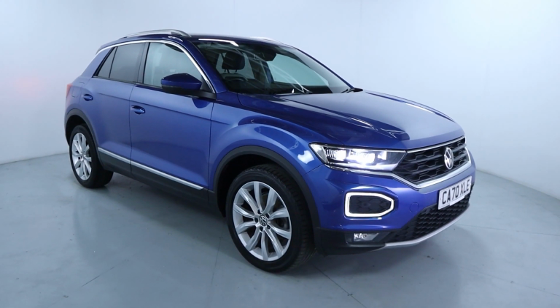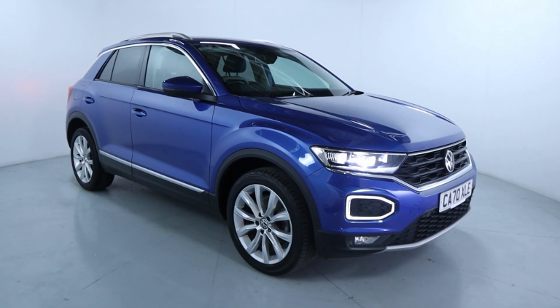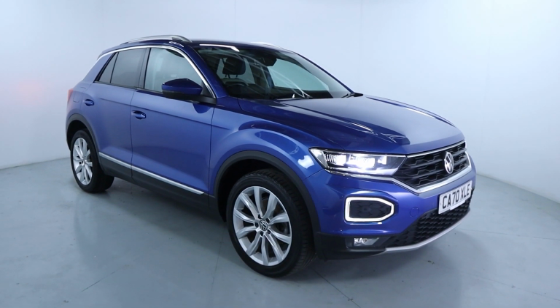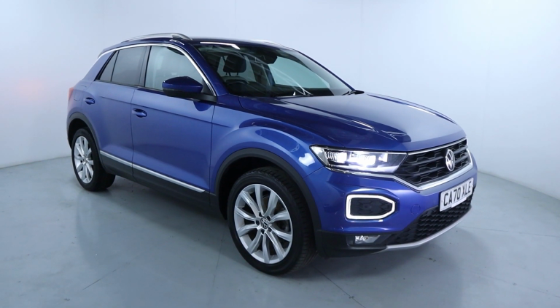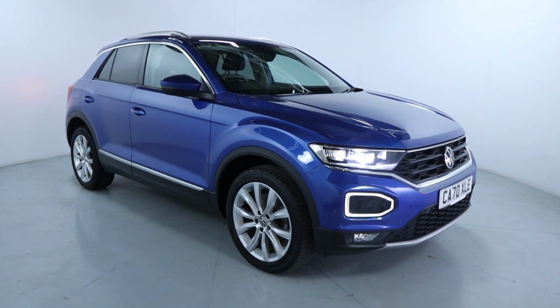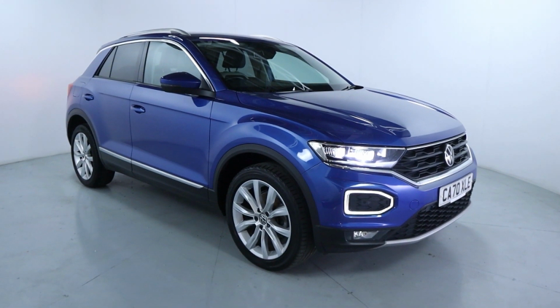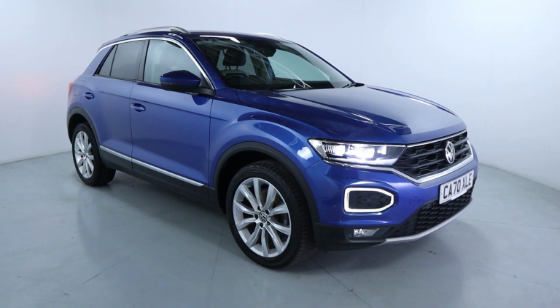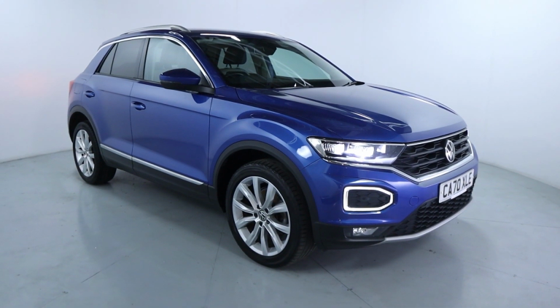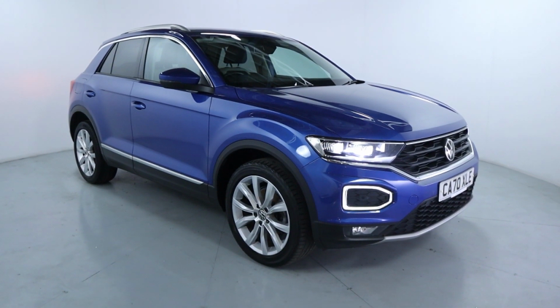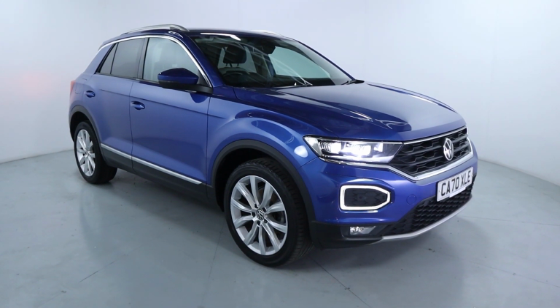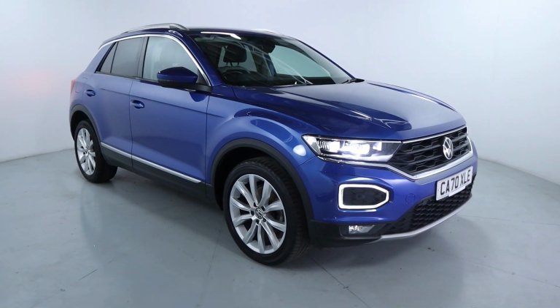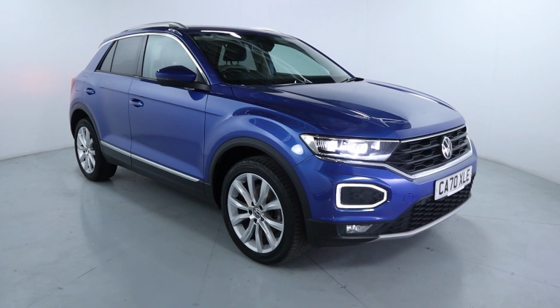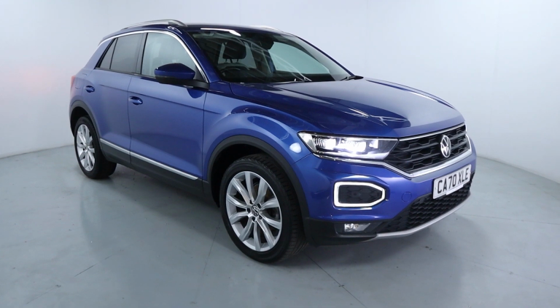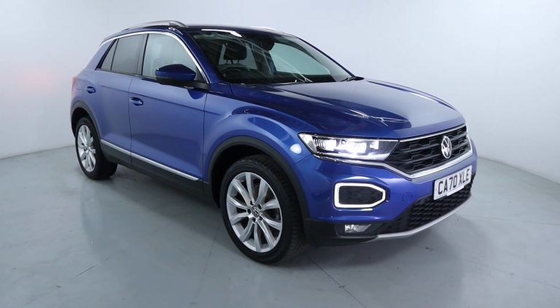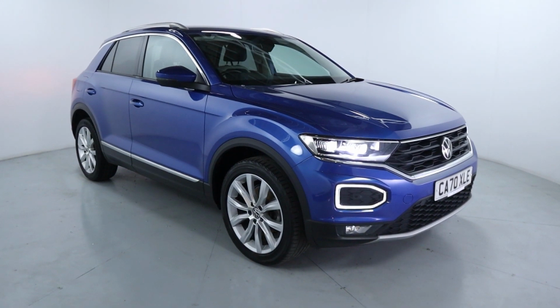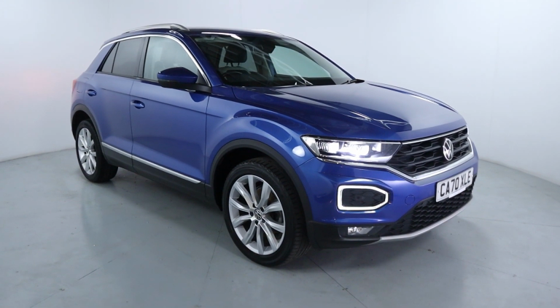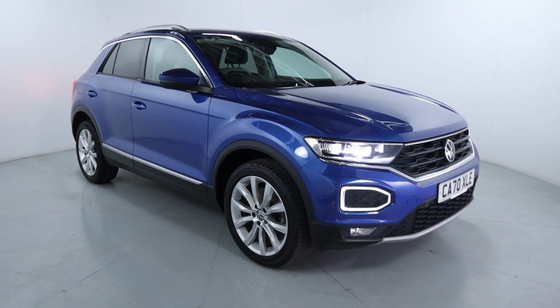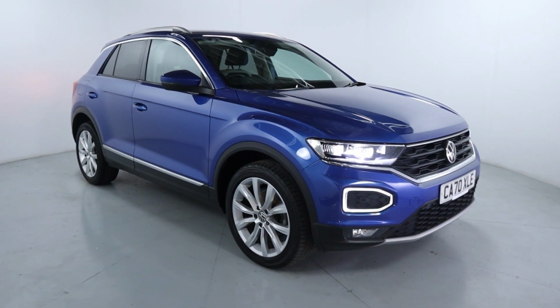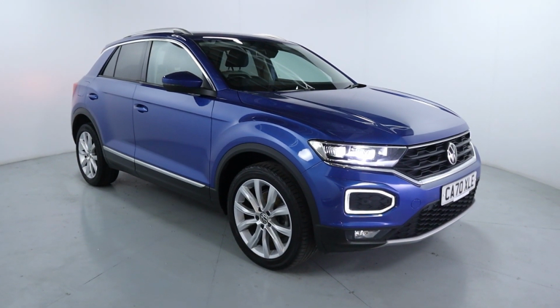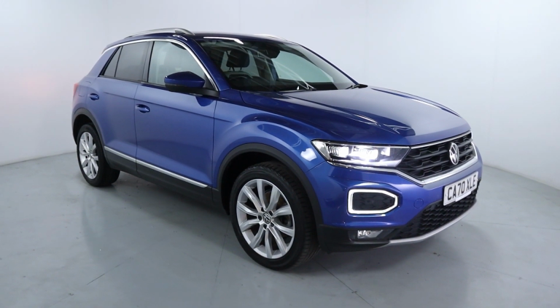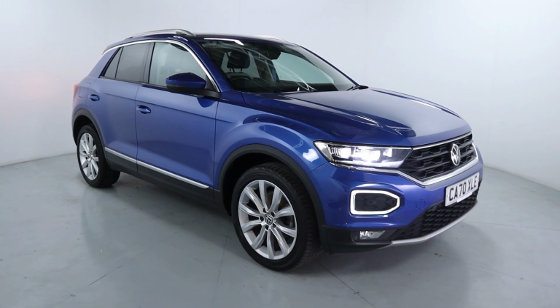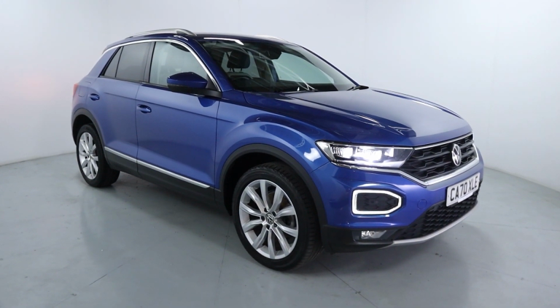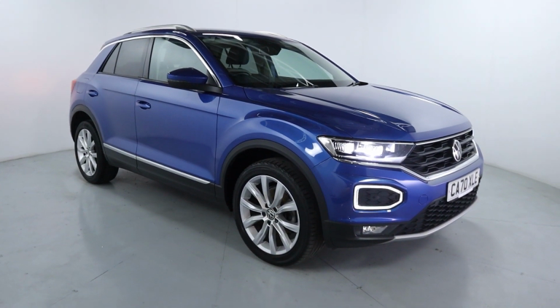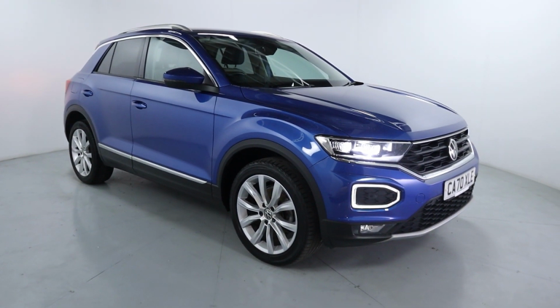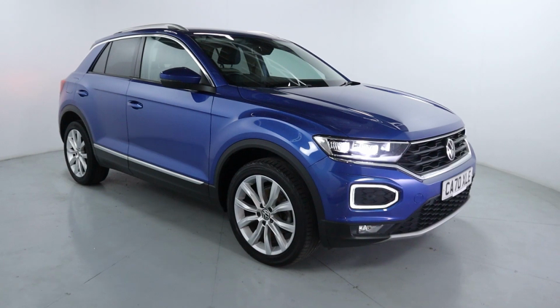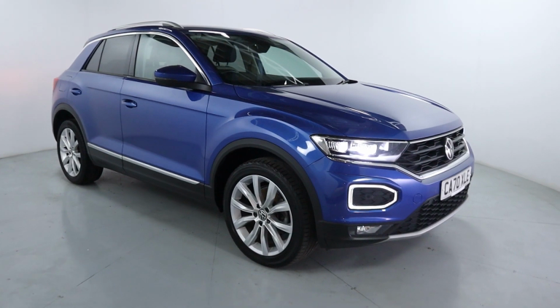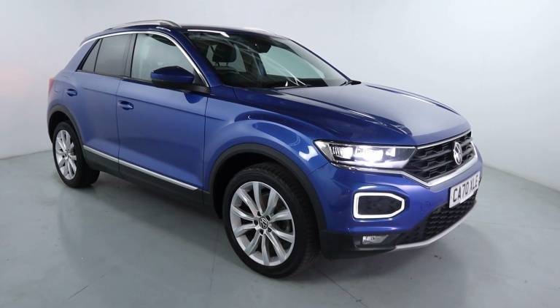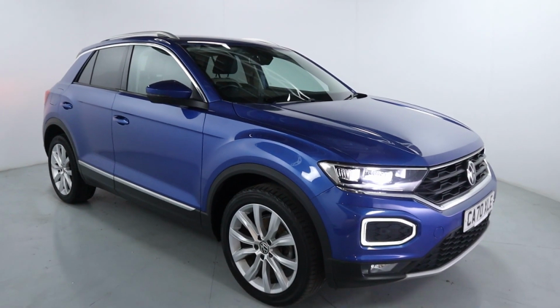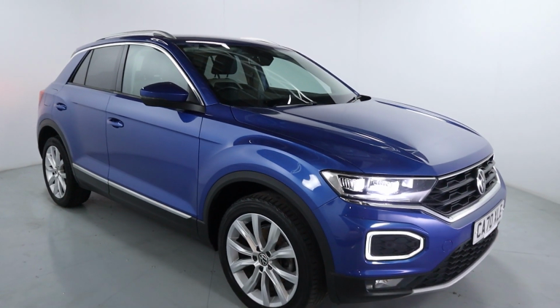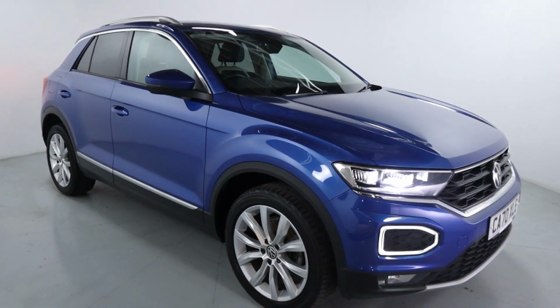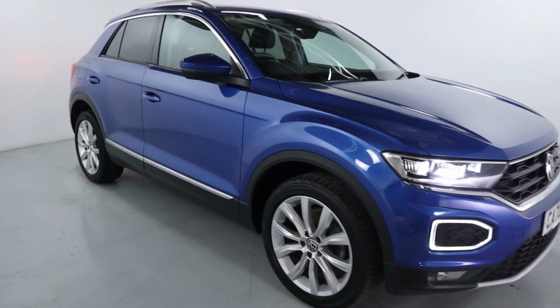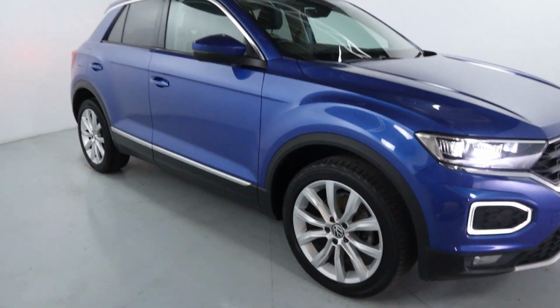Welcome to LMC. Today we'll take a look at this Volkswagen T-Roc SE L. It's got a 1.5 litre petrol engine with an automatic gearbox and is on 32,250 miles, finished off in this gorgeous bright blue colour.